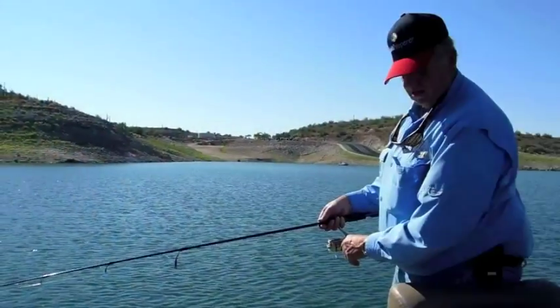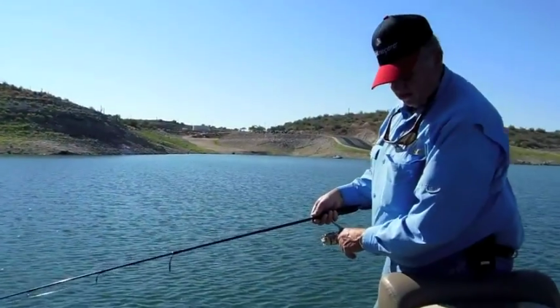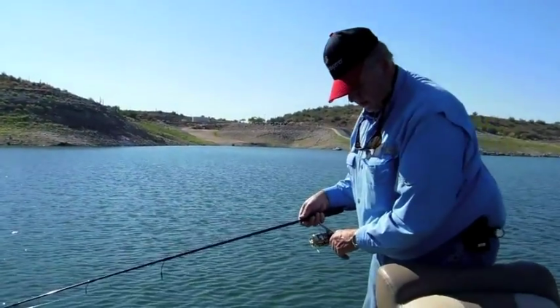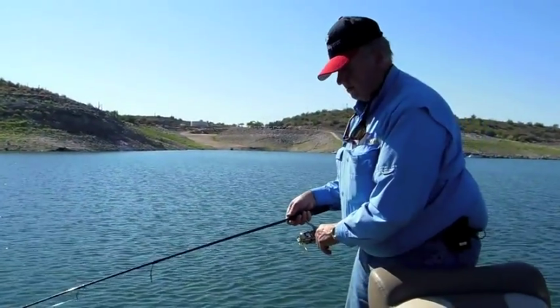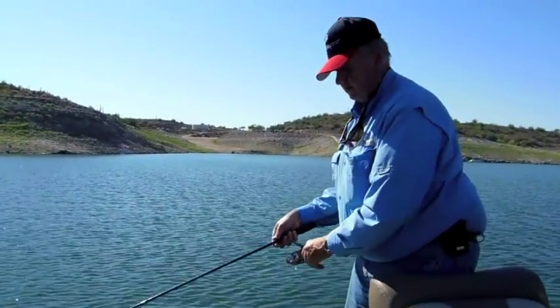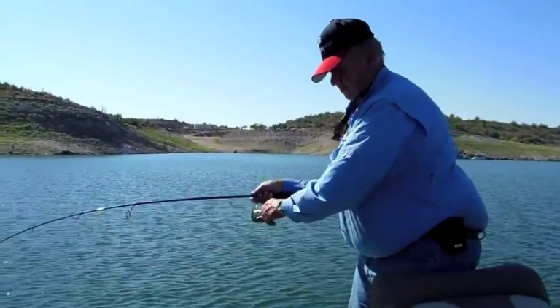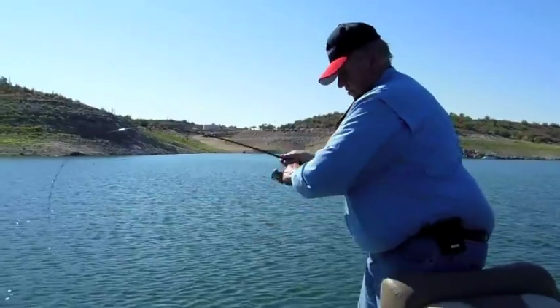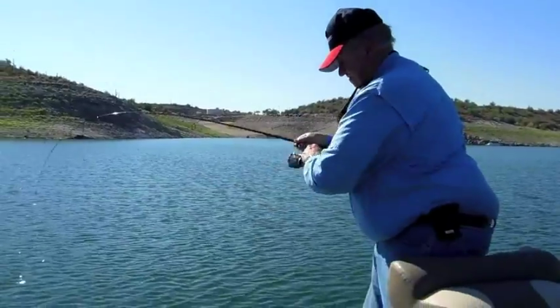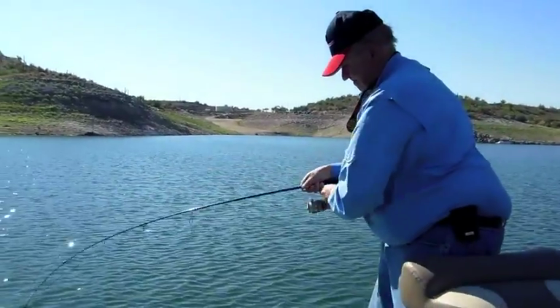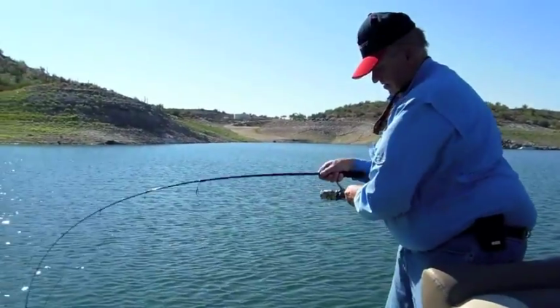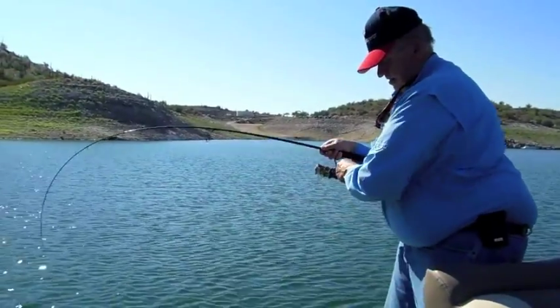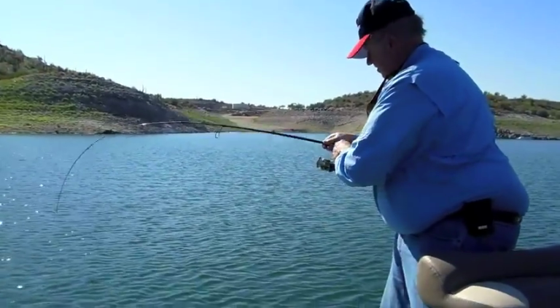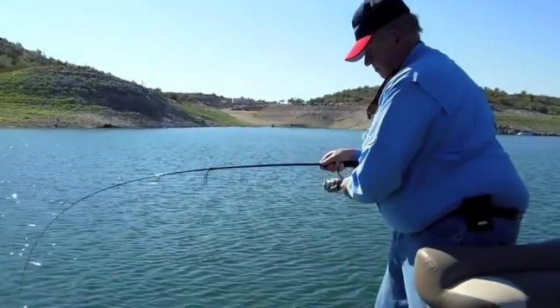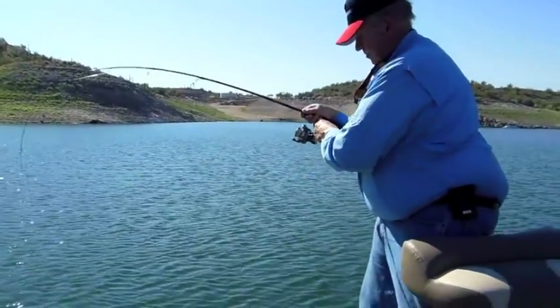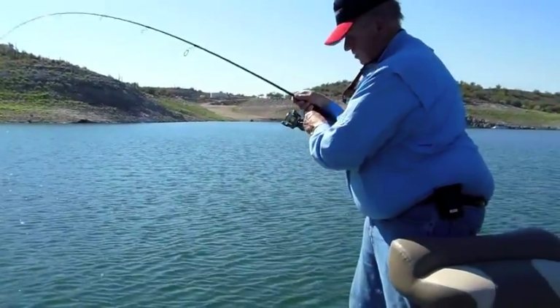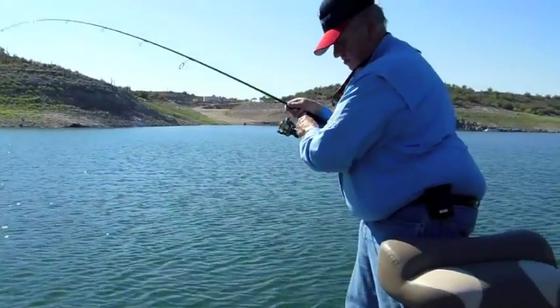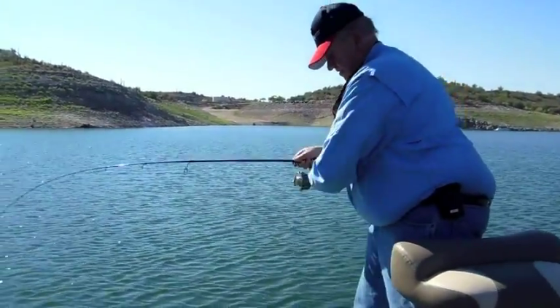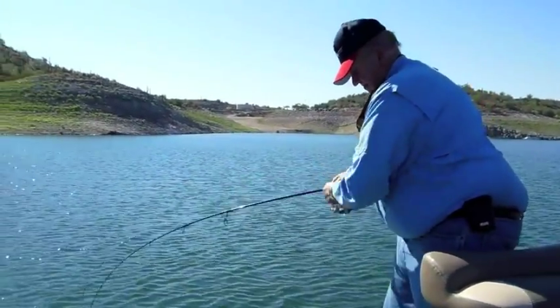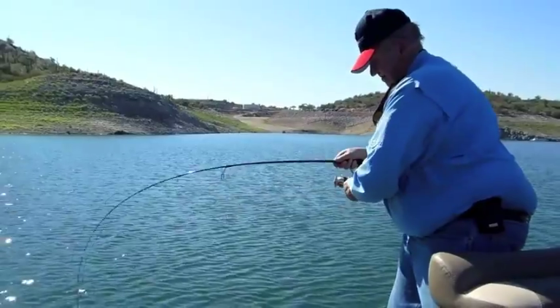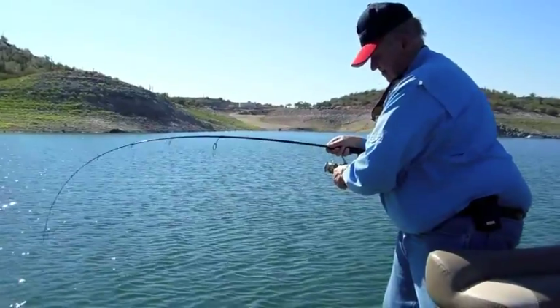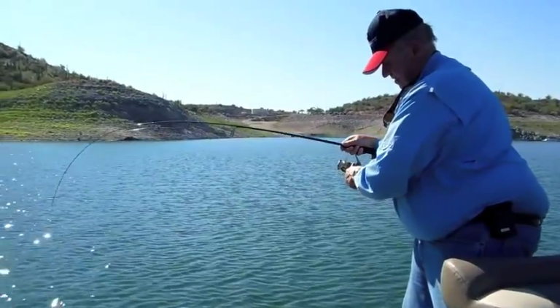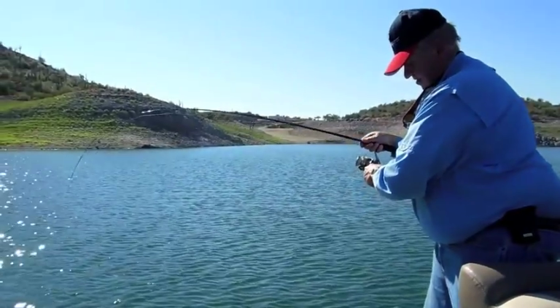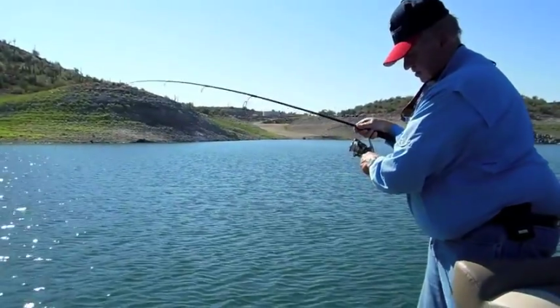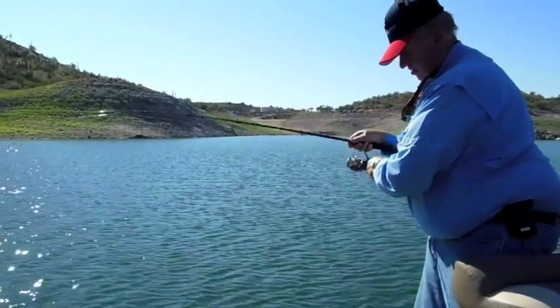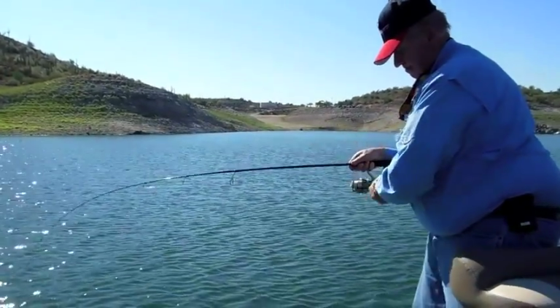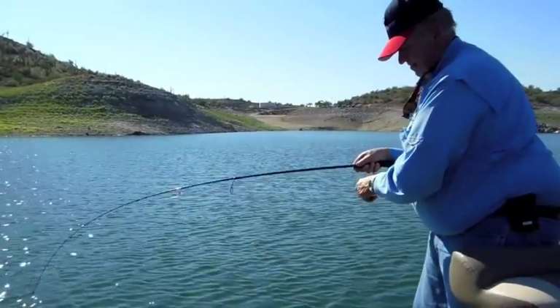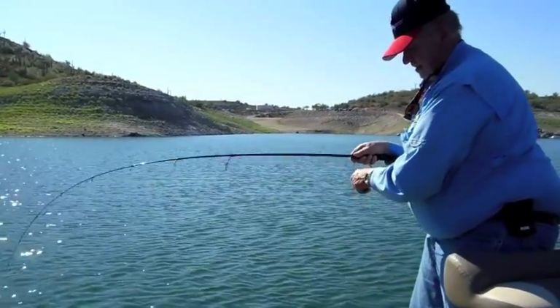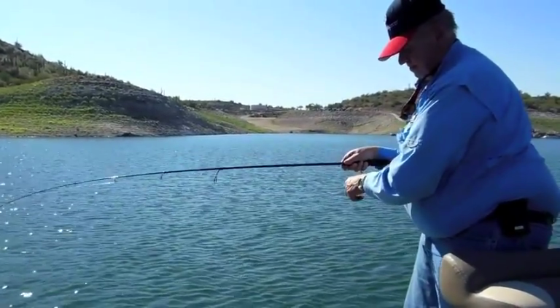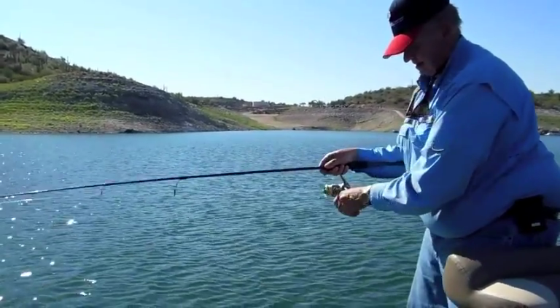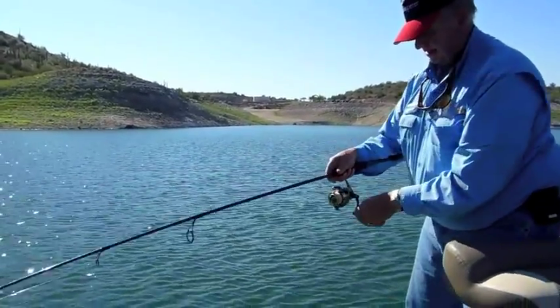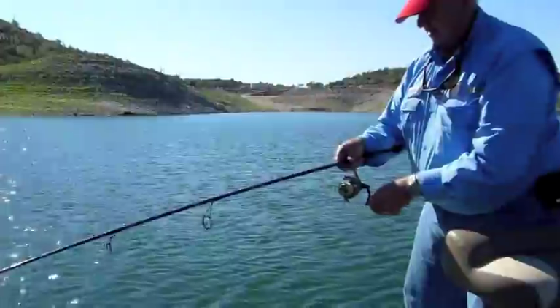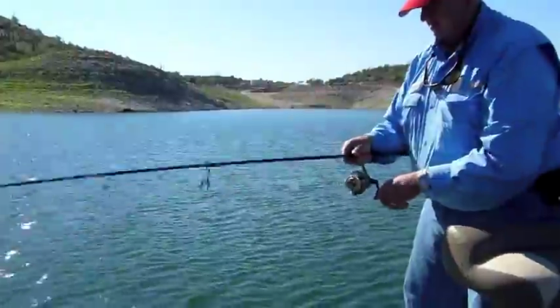We're using a drop shot rig here and we've got a good fish on. He's on a ledge down here — pretty good, he's pulling drag. Don't want to horse him up, don't want to kill him. Here he comes.